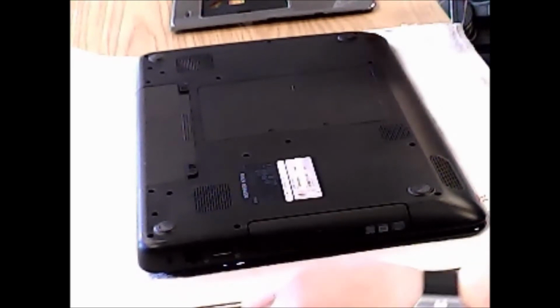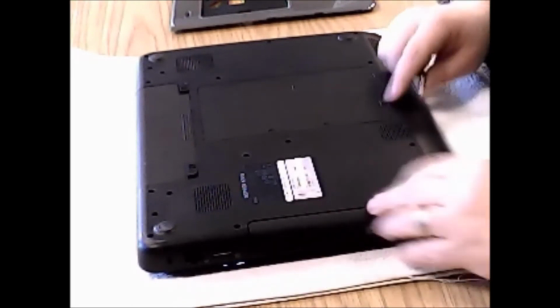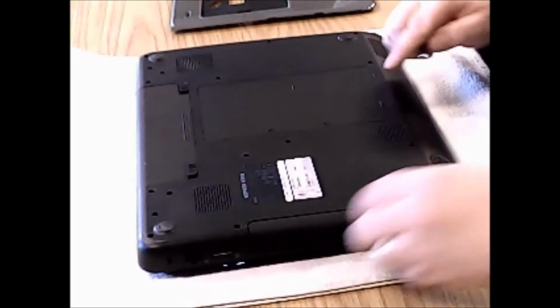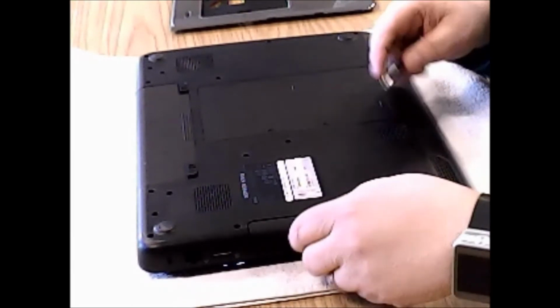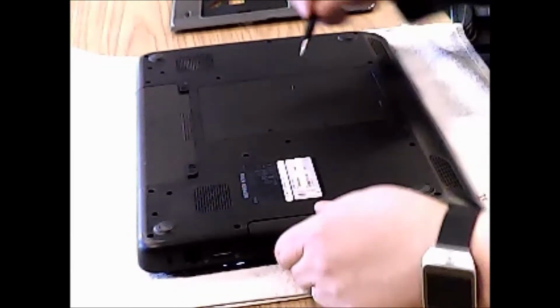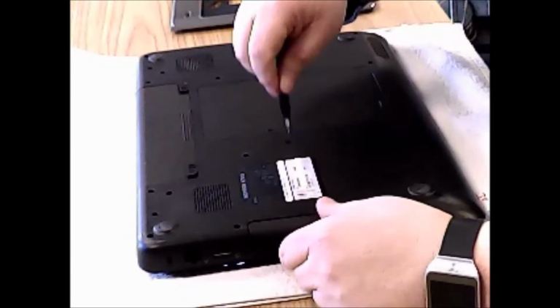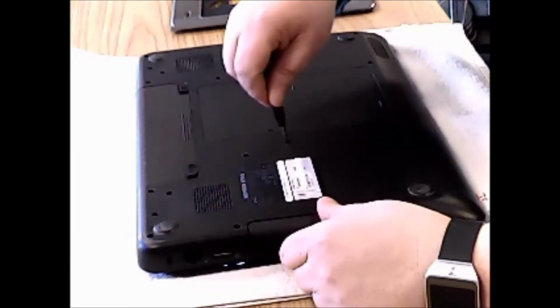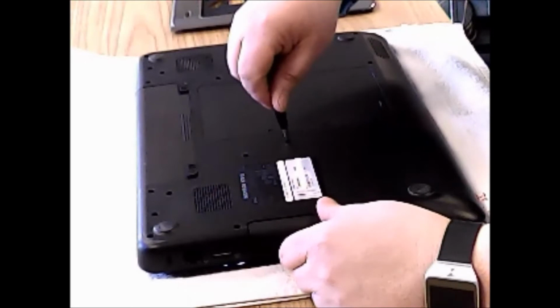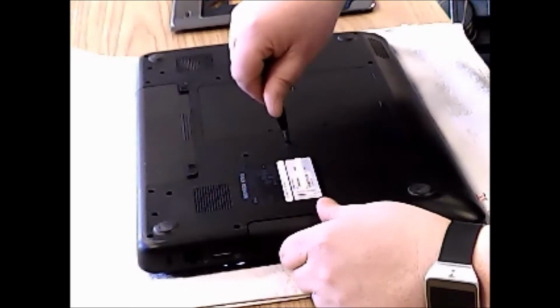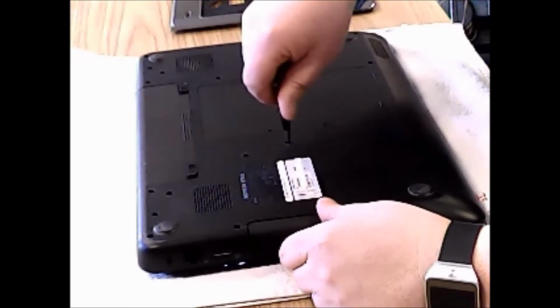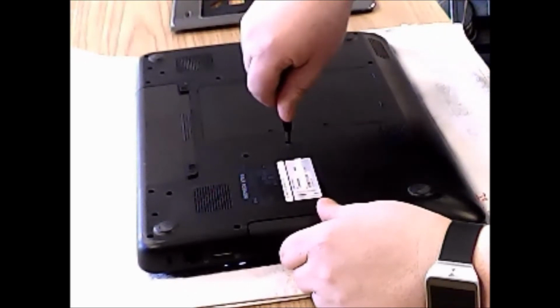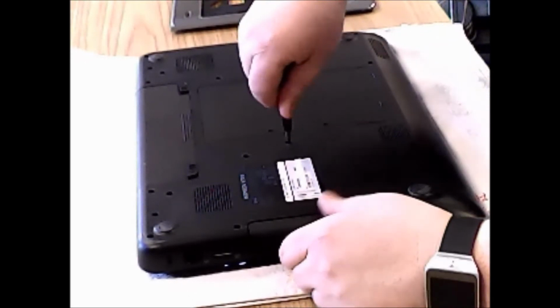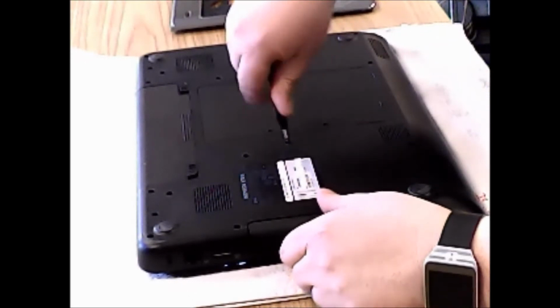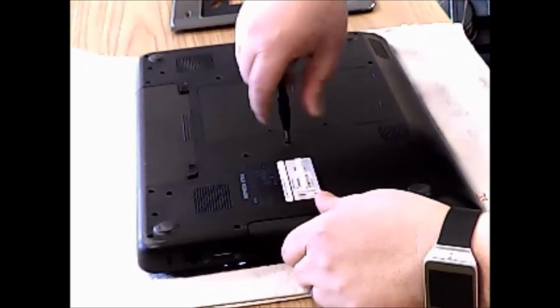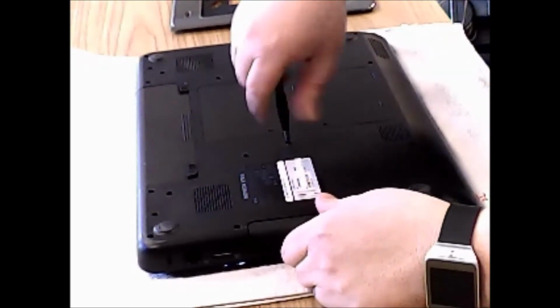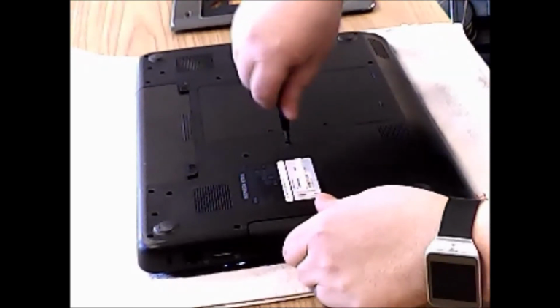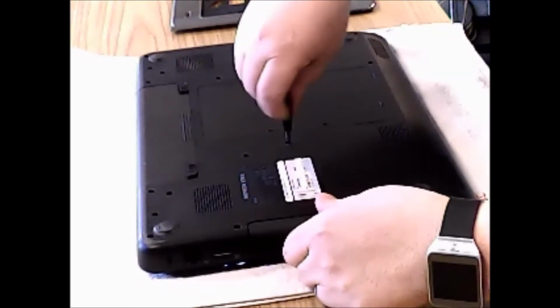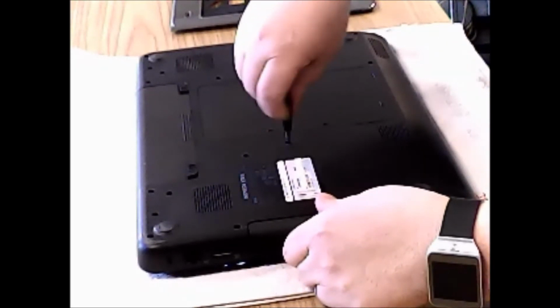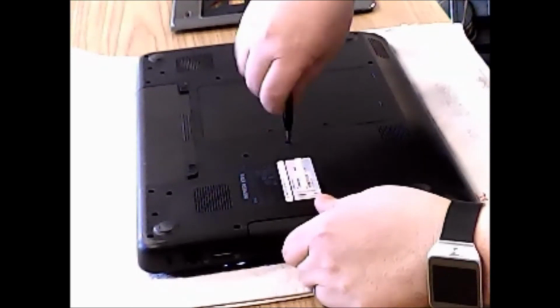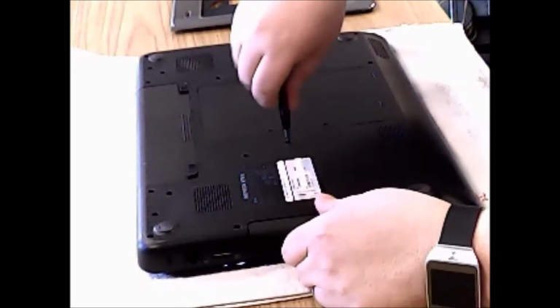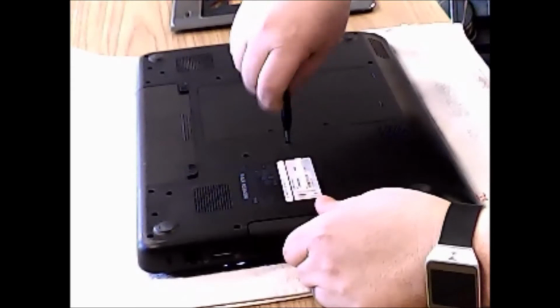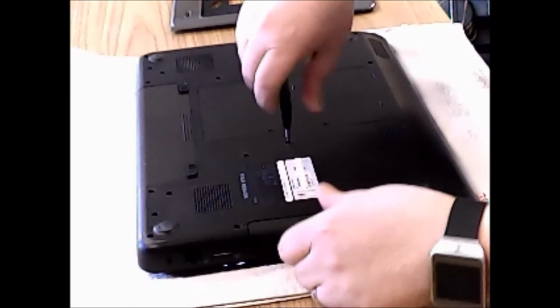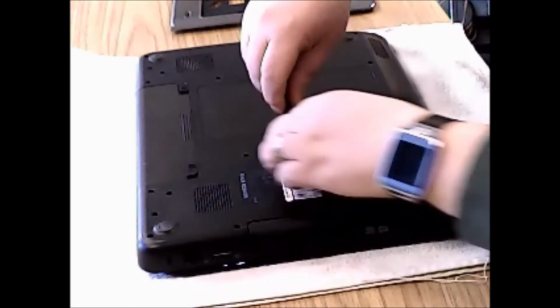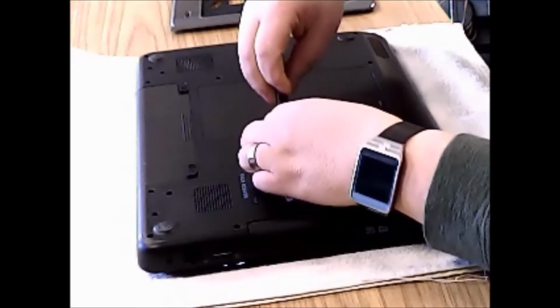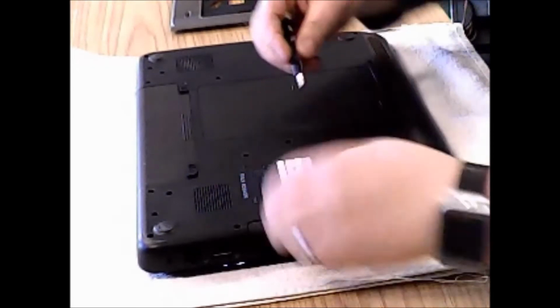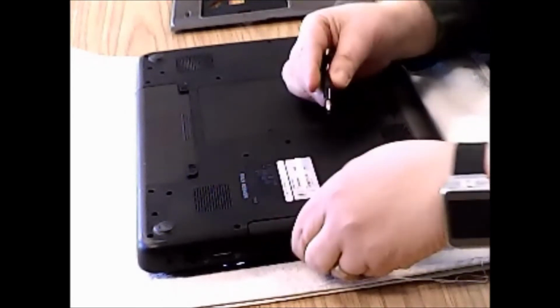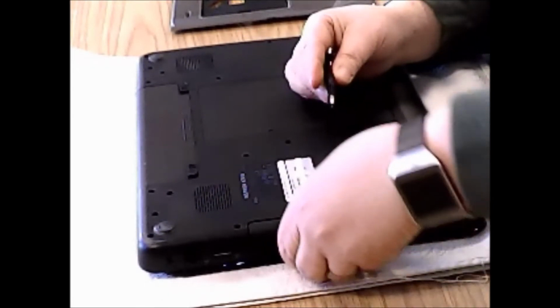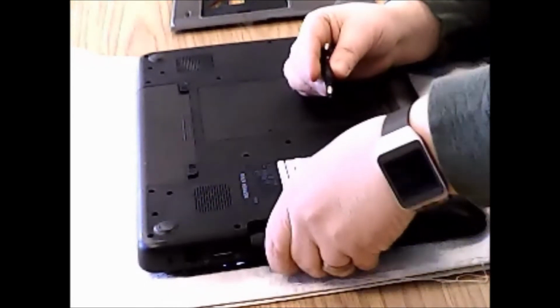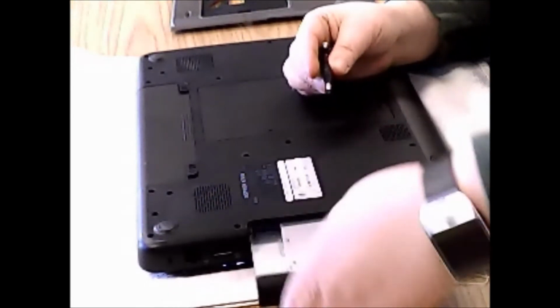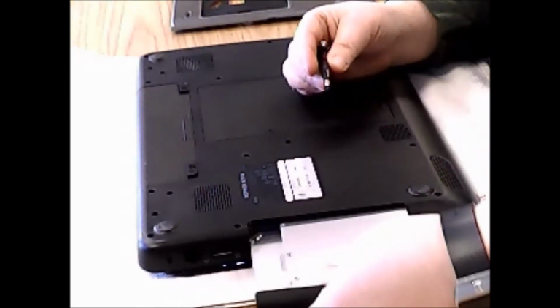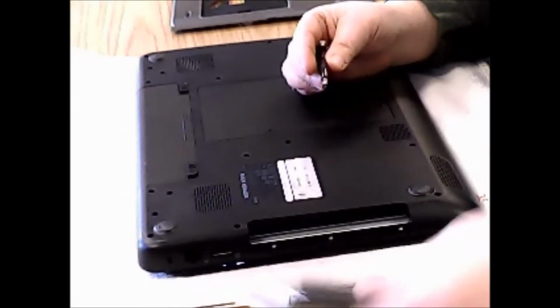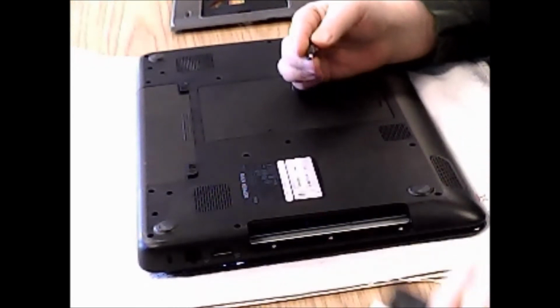So we'll go ahead and get to it. The first thing we are going to do is remove the screw that holds in our optical drive here. And we will slide it right out.